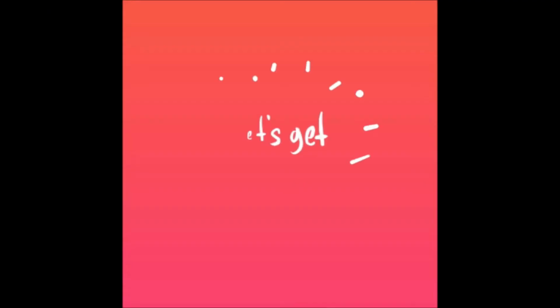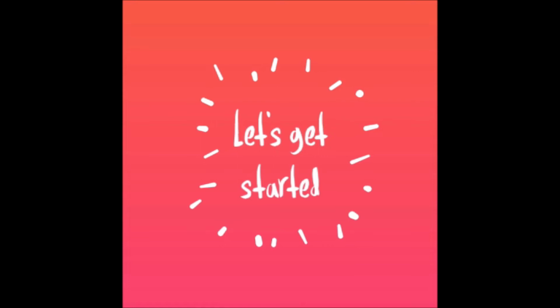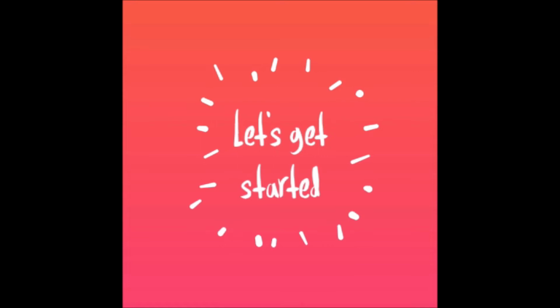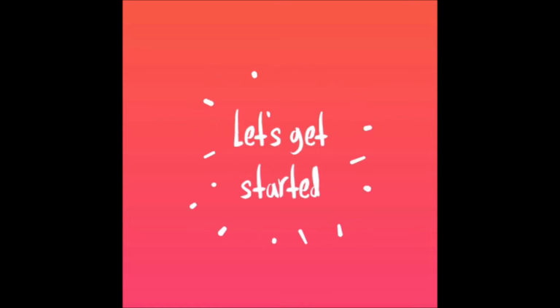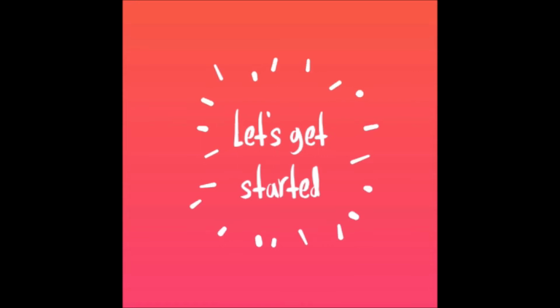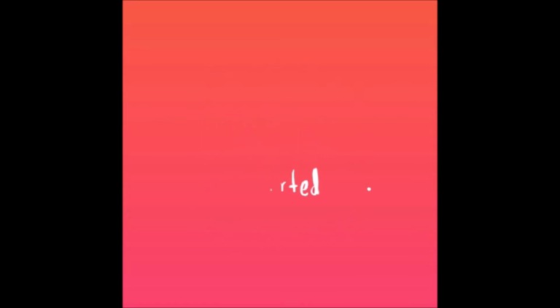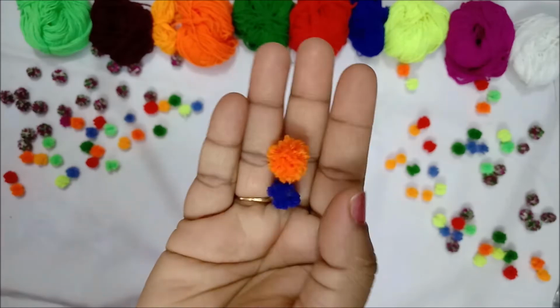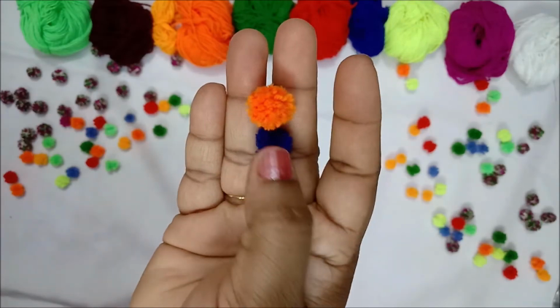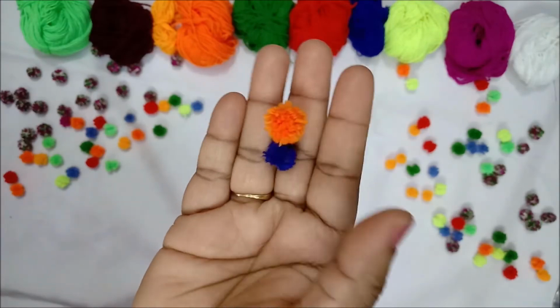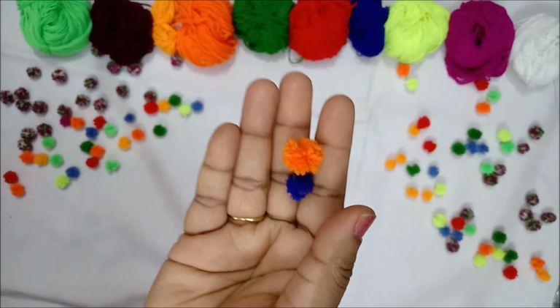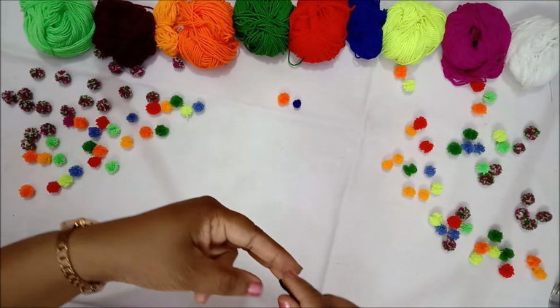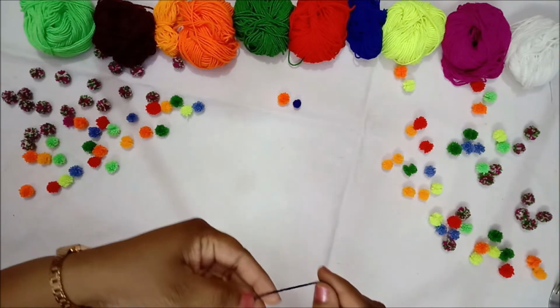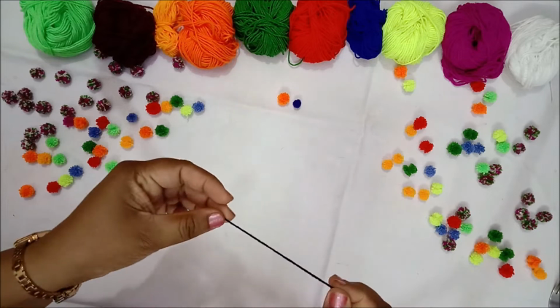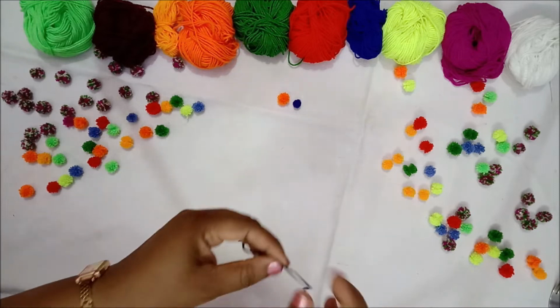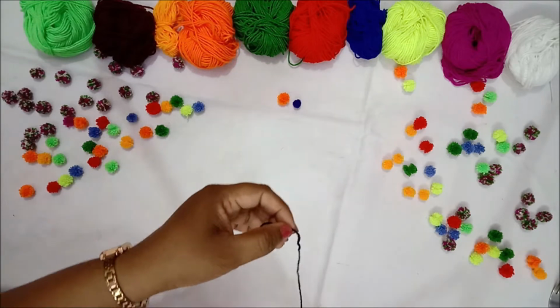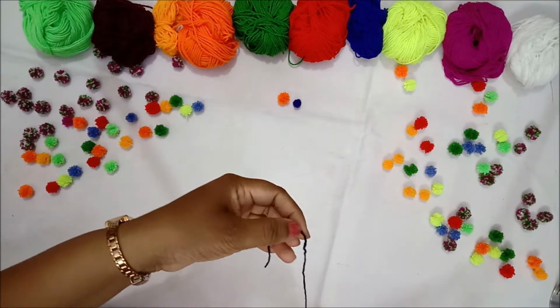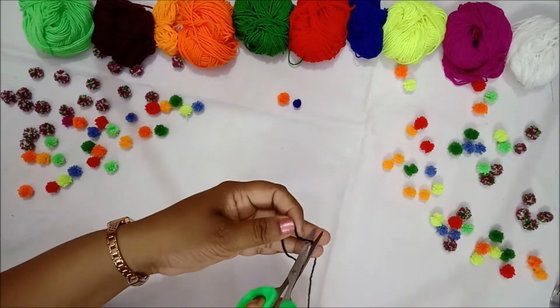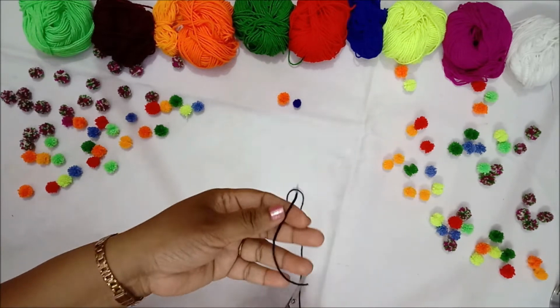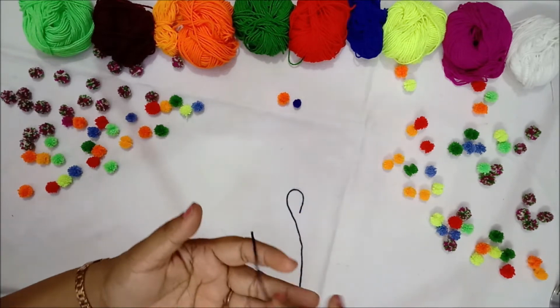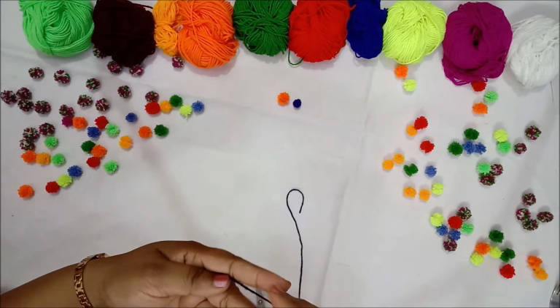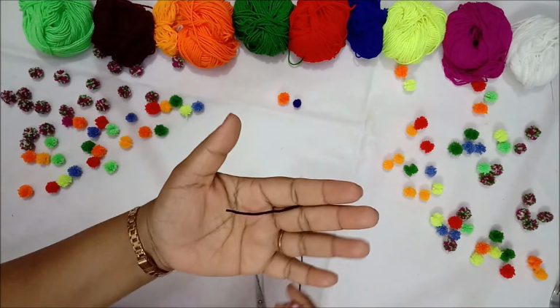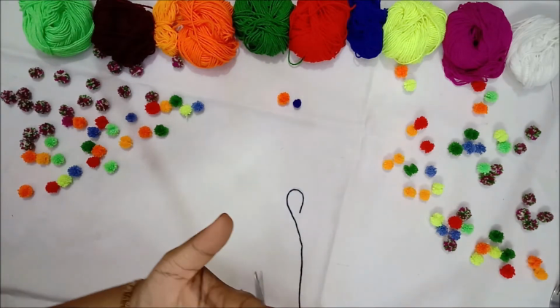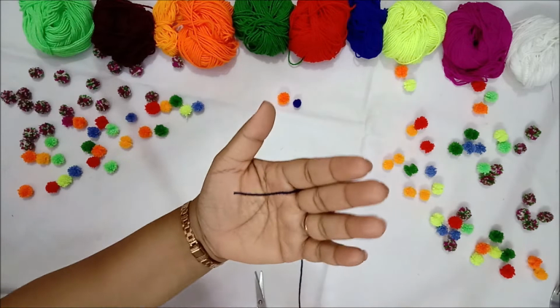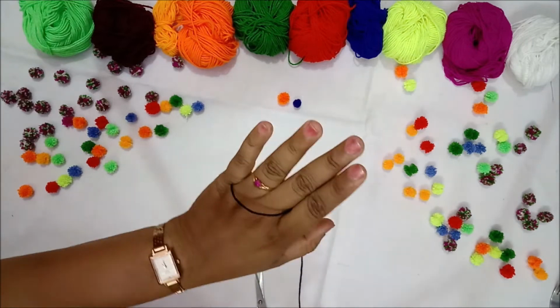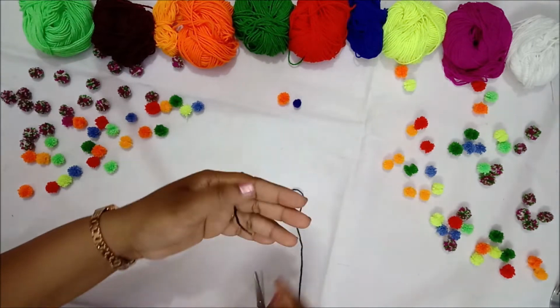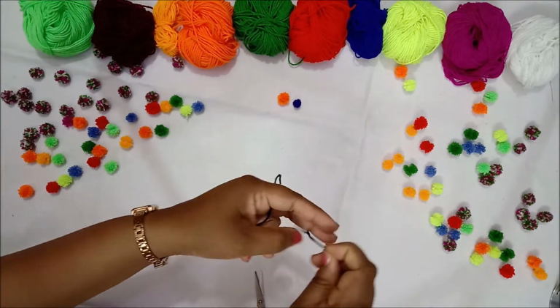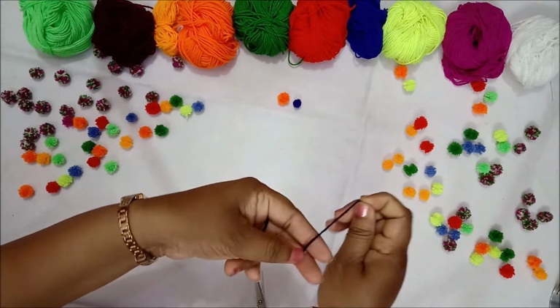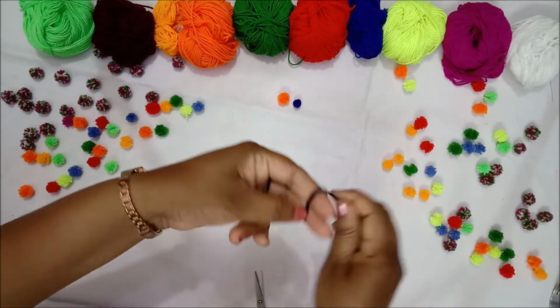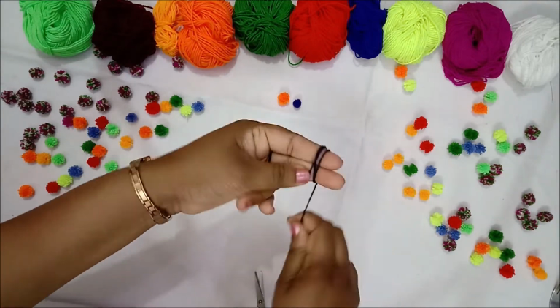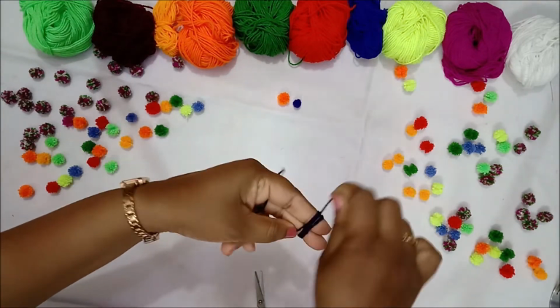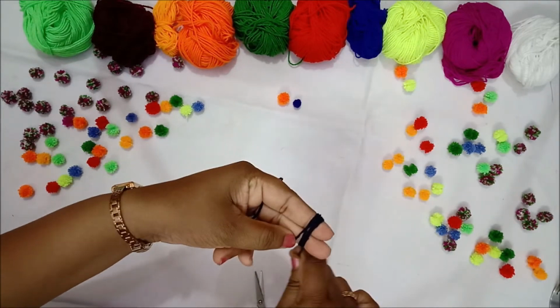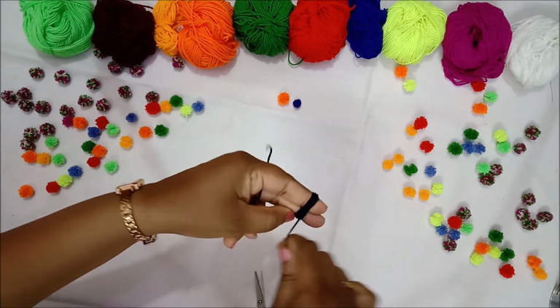Let's get started. First of all, take a small piece of yarn. In this method, I am using my fingers. Just hold them between two of your fingers and wrap it around 50 times.